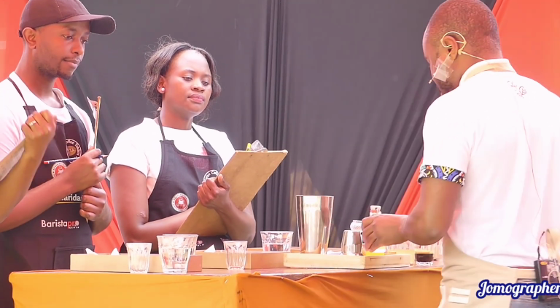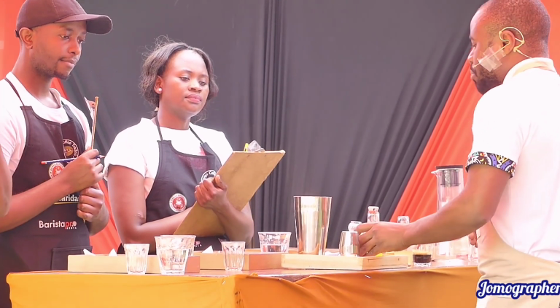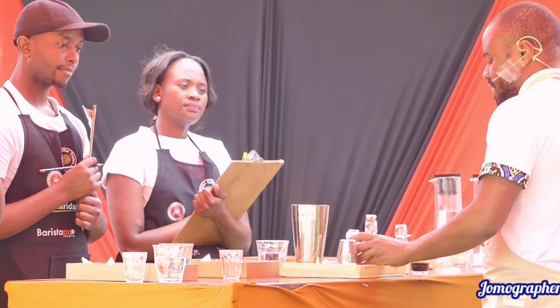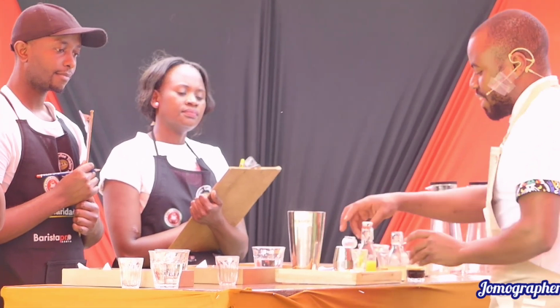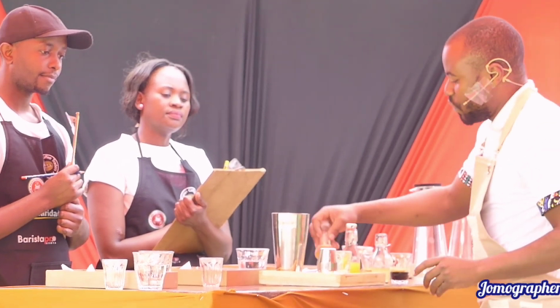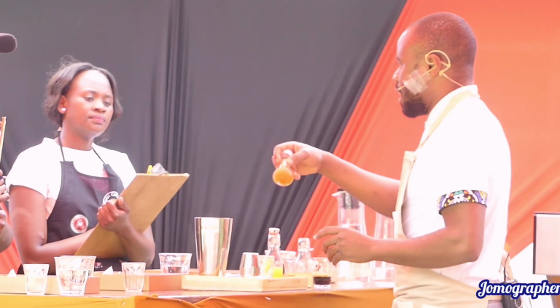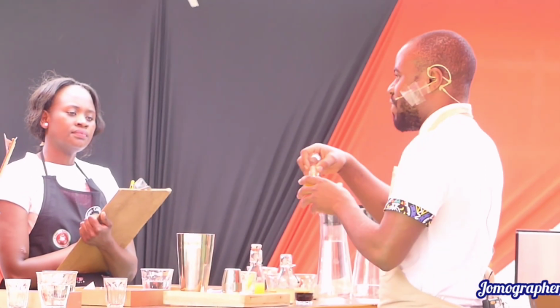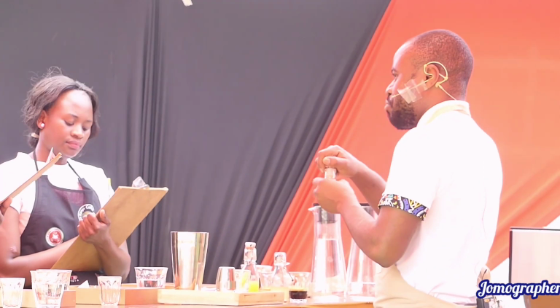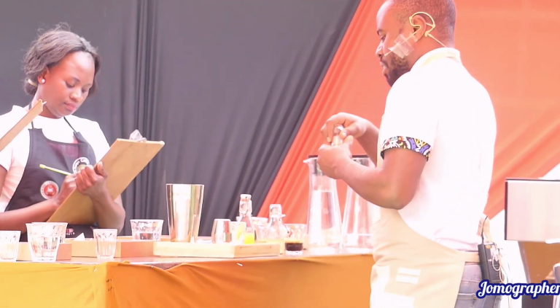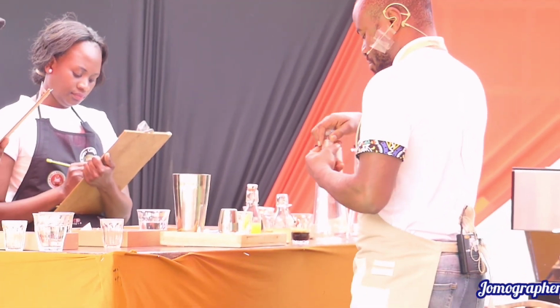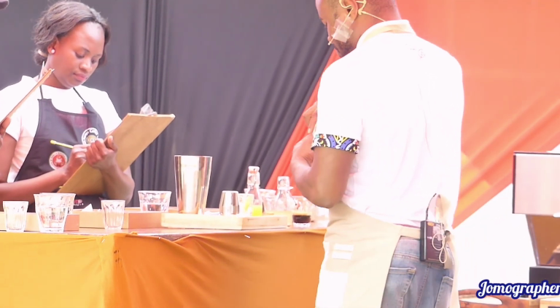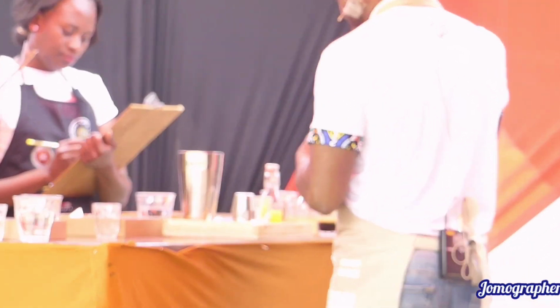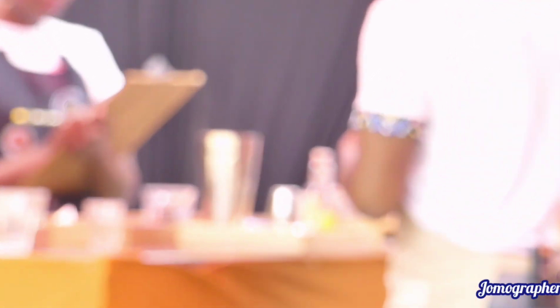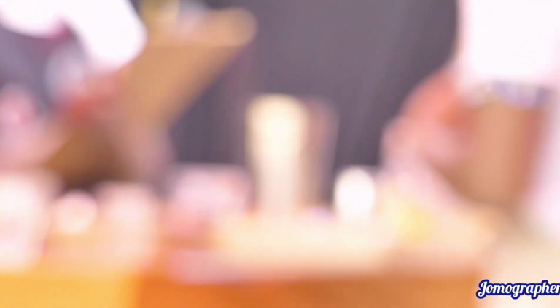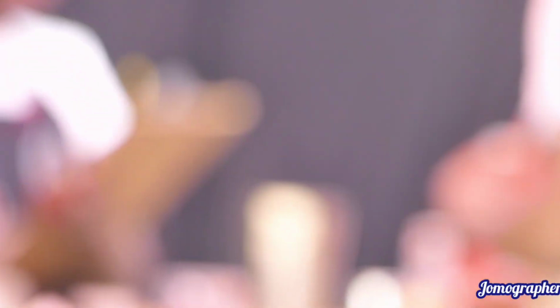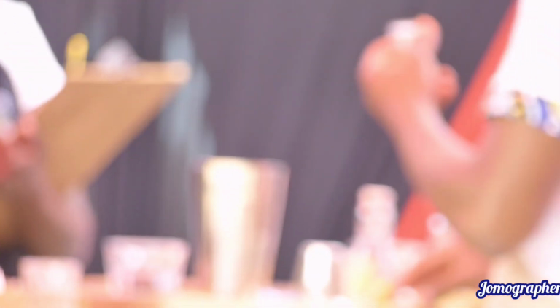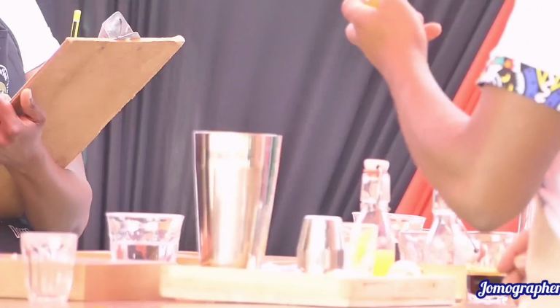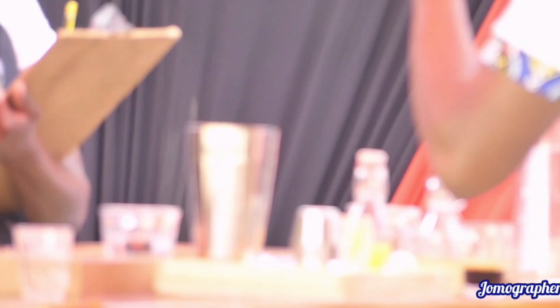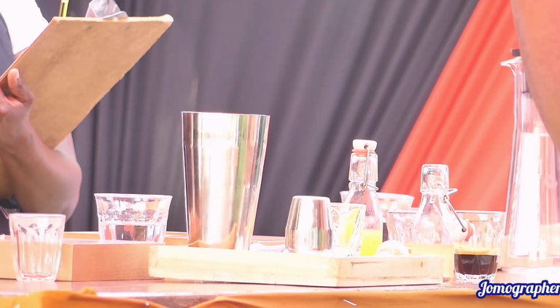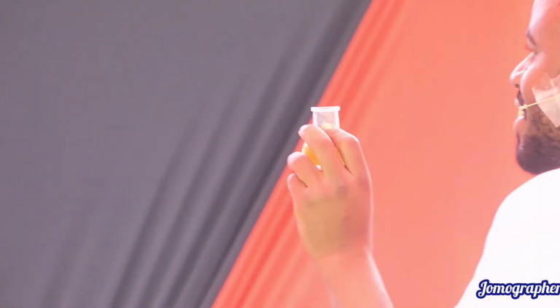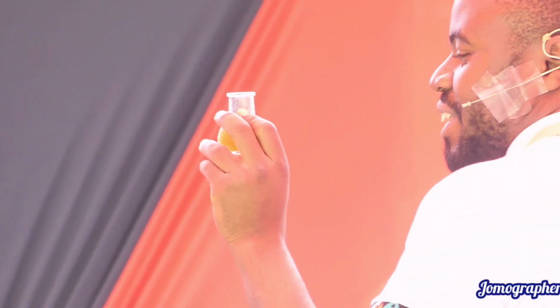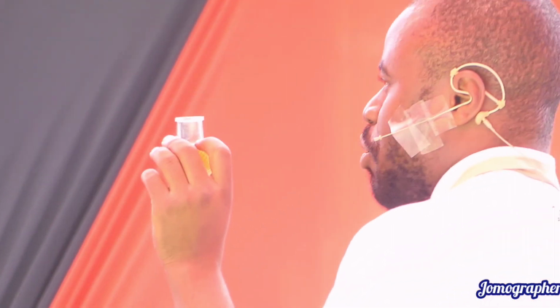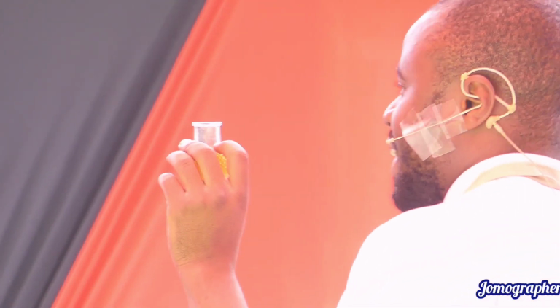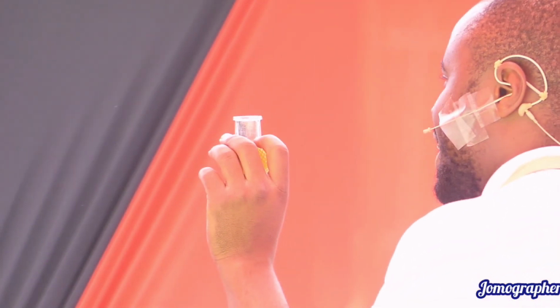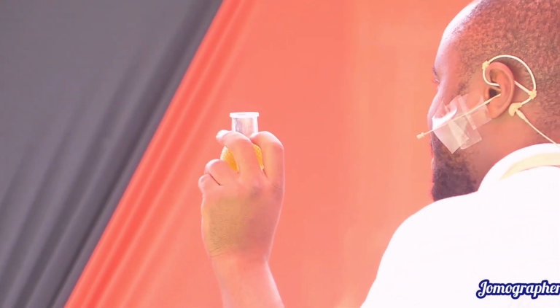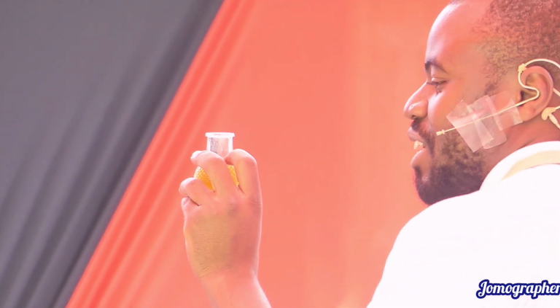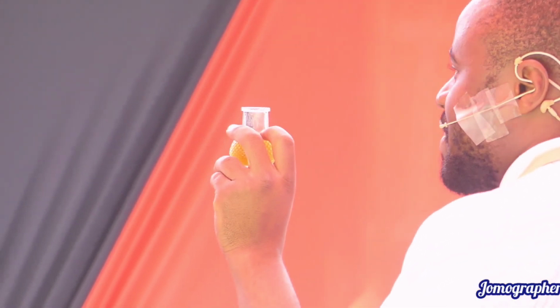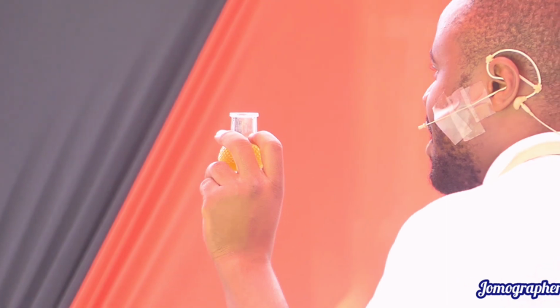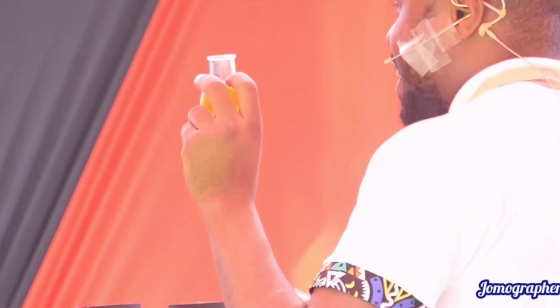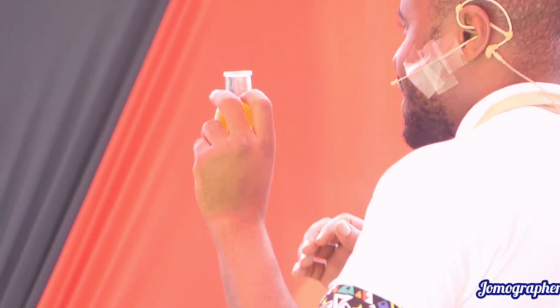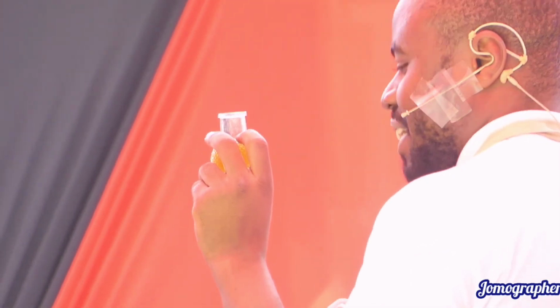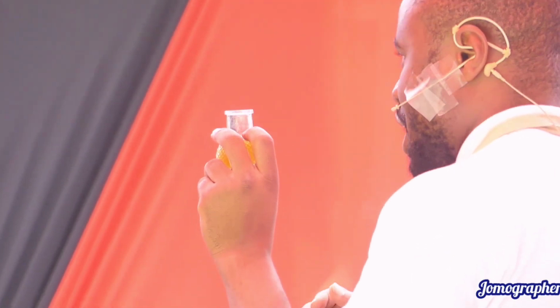Now, representing sweetness, I have 20 grams of honey. This is avocado honey. Honey, compared to sugar, has a vibrancy, has a clarity, and is great in the cup.